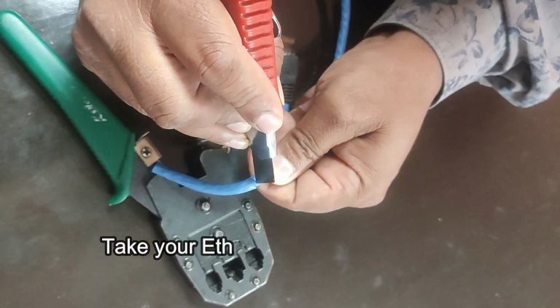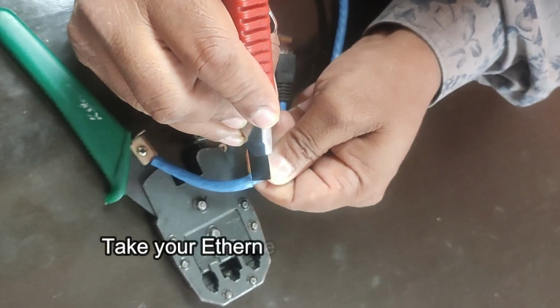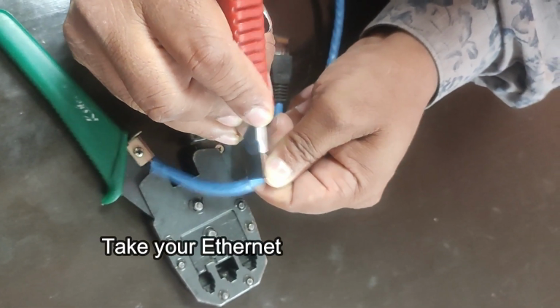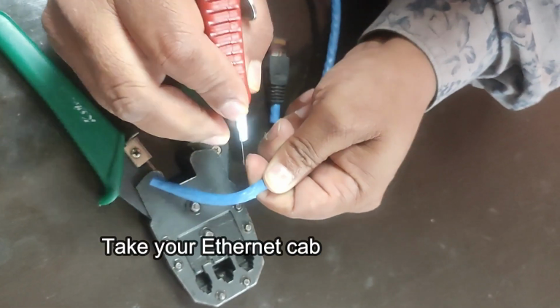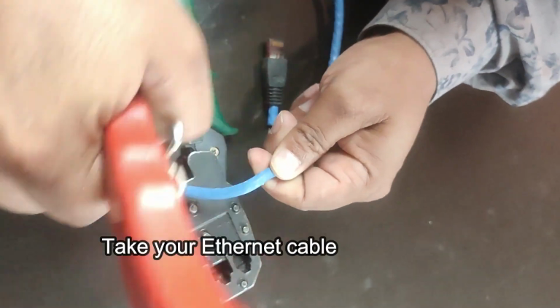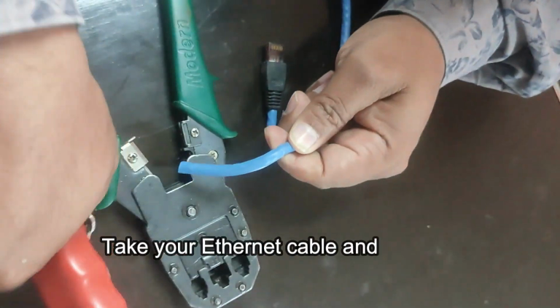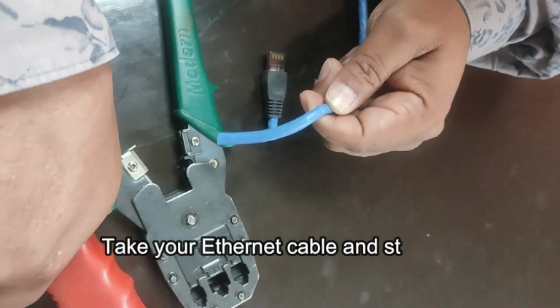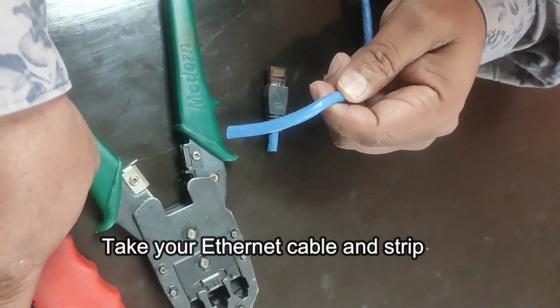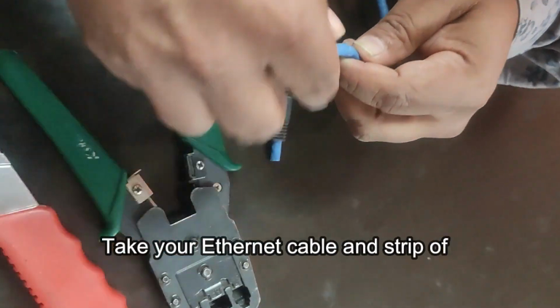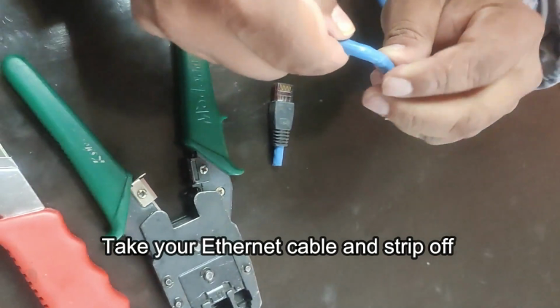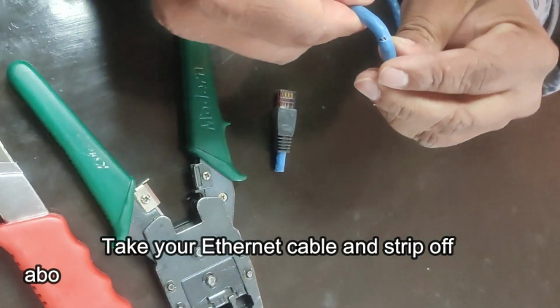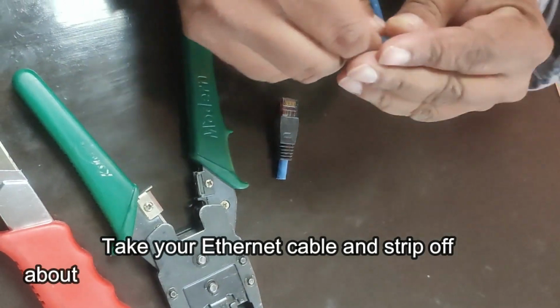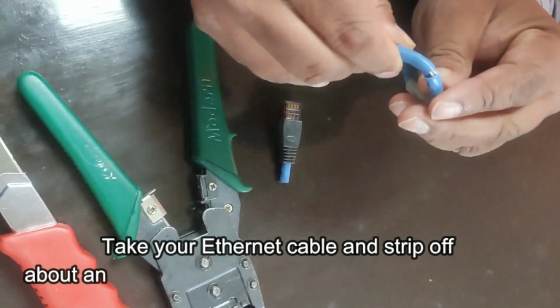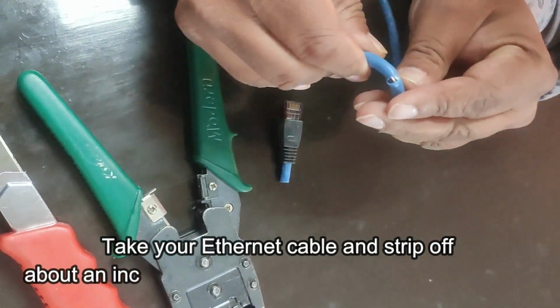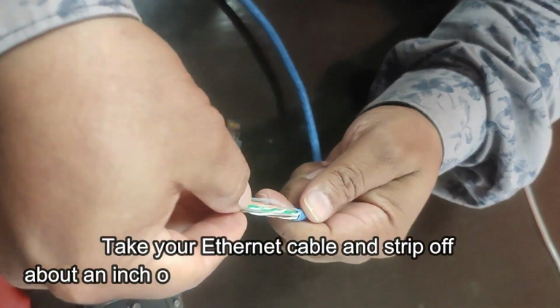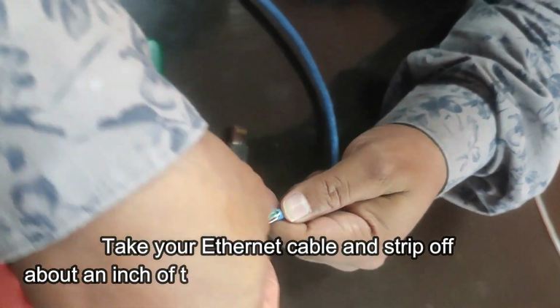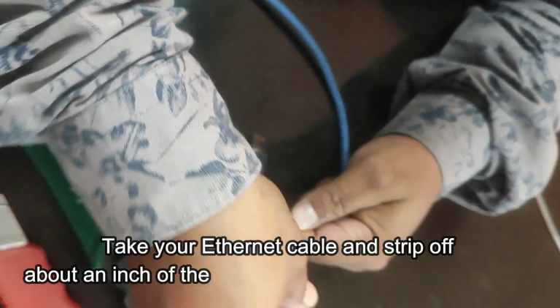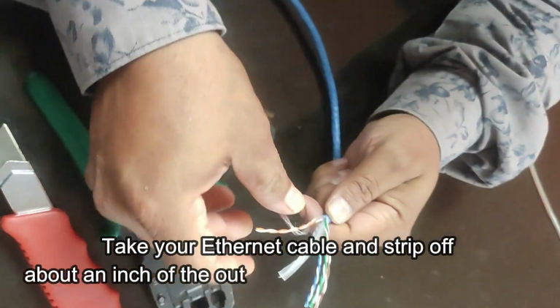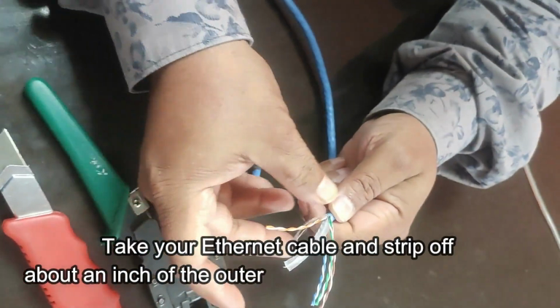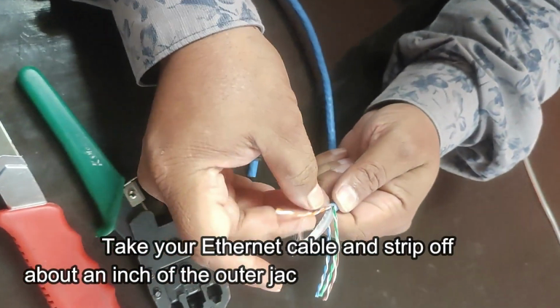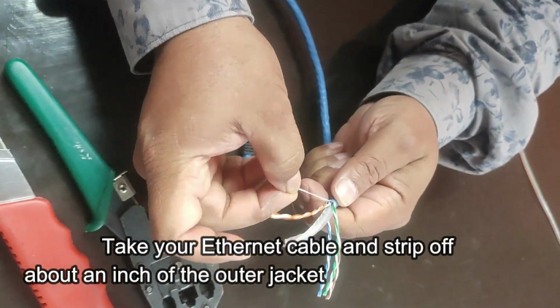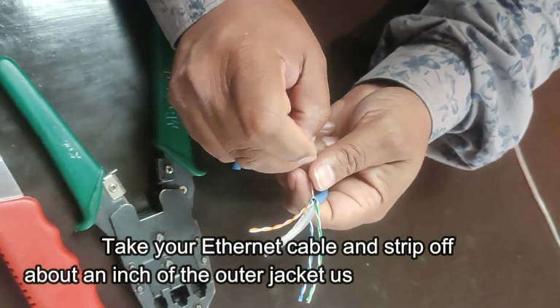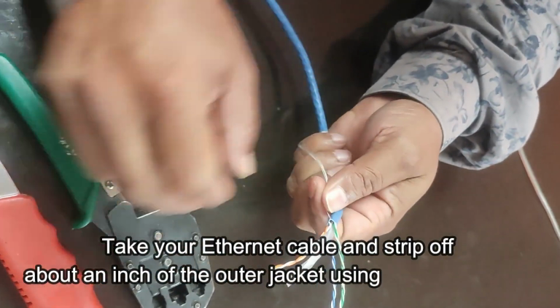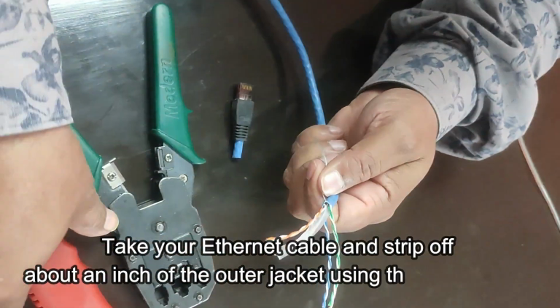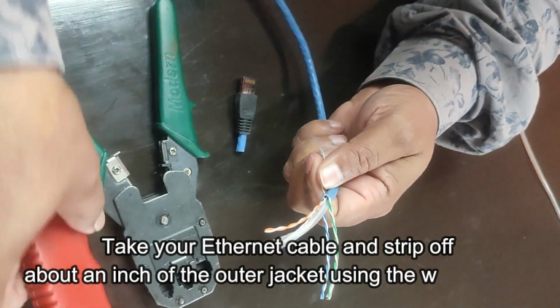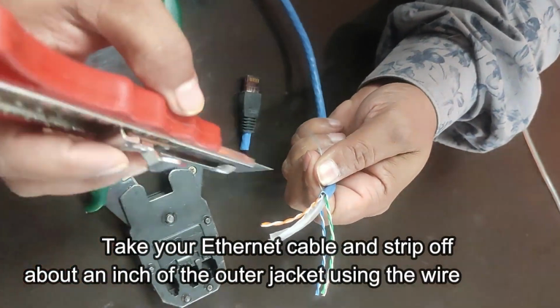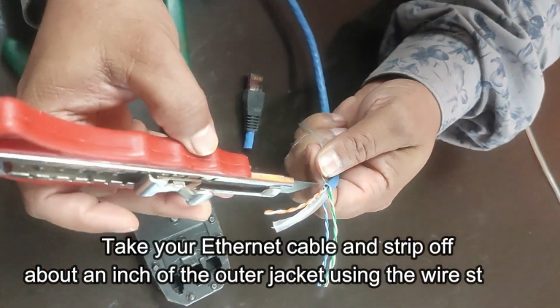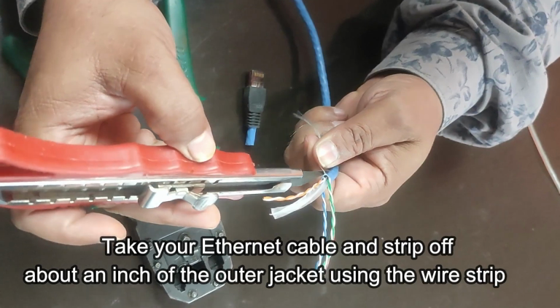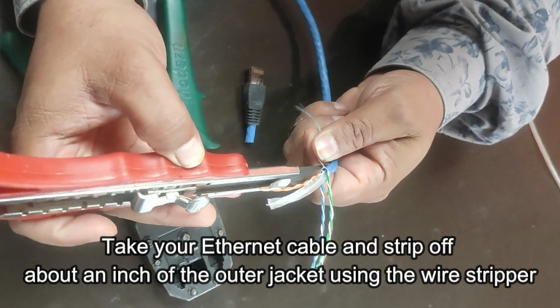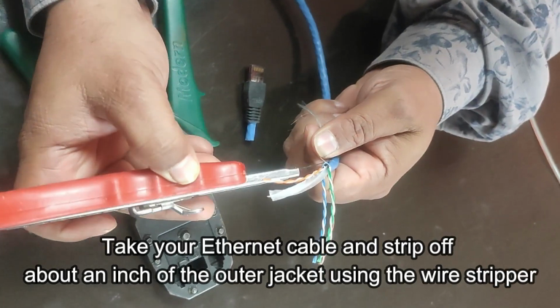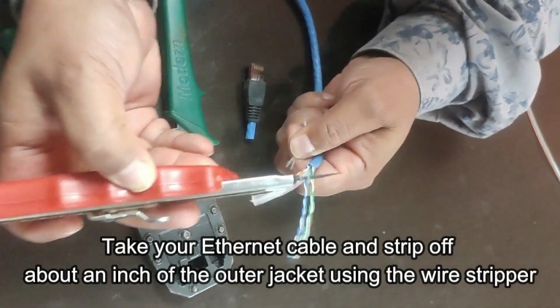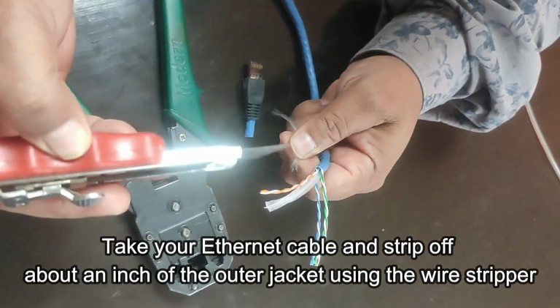First, take your ethernet cable and strip off about an inch of the outer jacket using the wire stripper. Be careful not to cut into the inner wires.